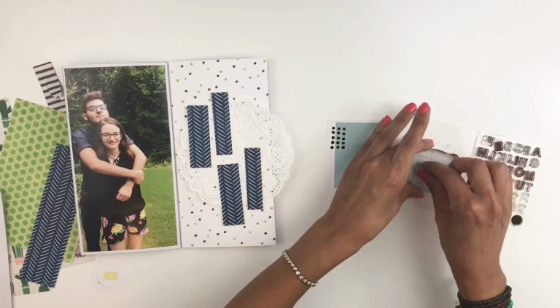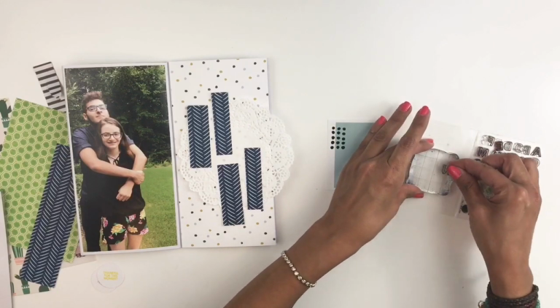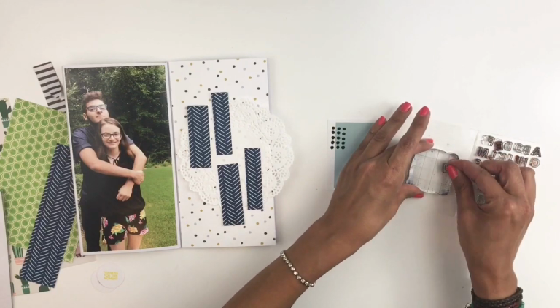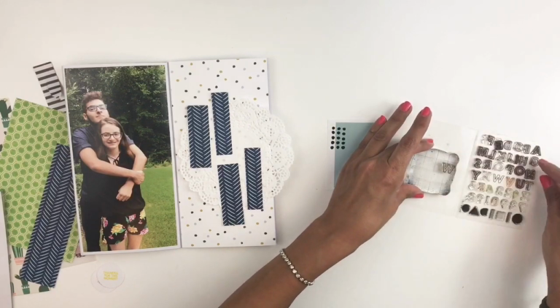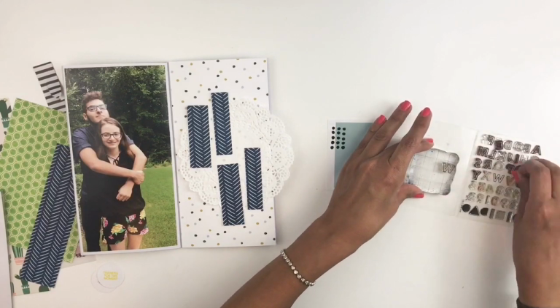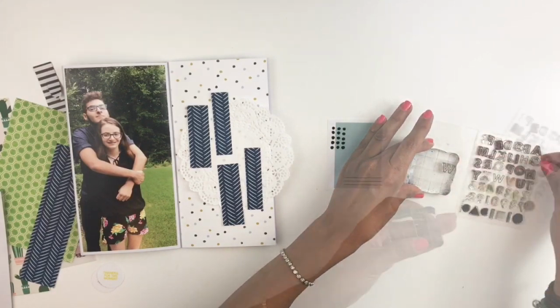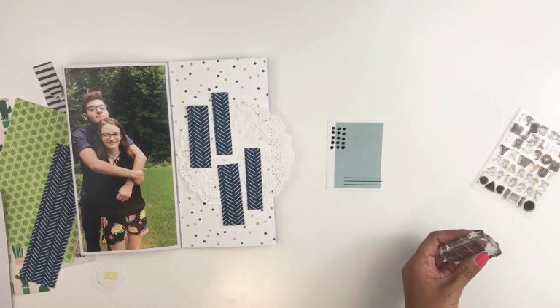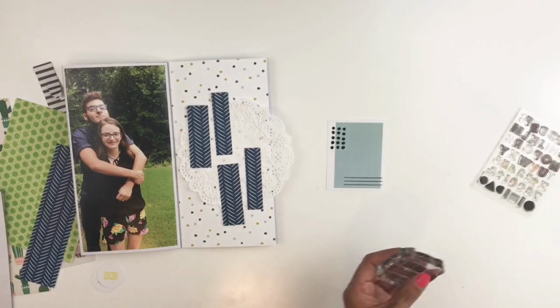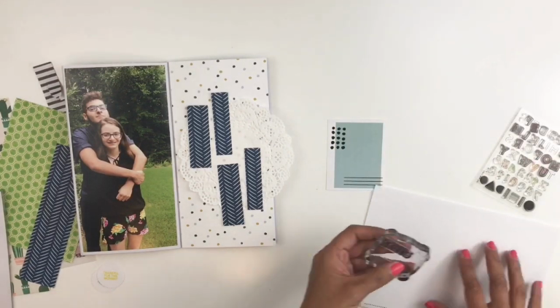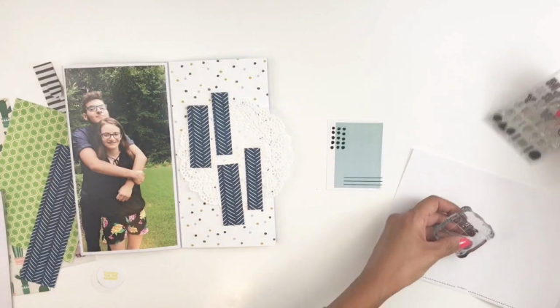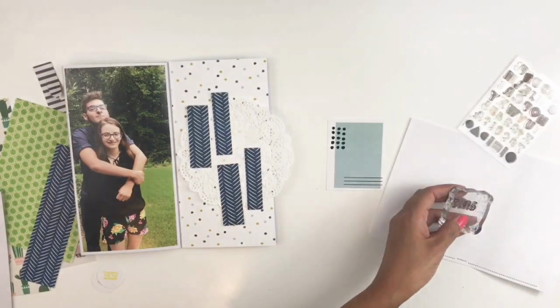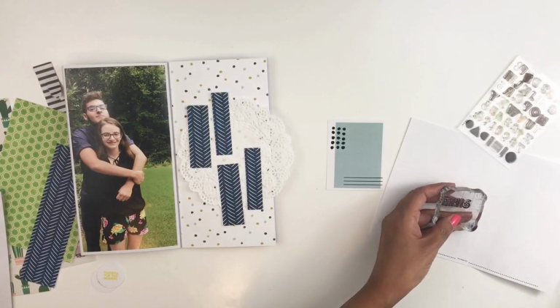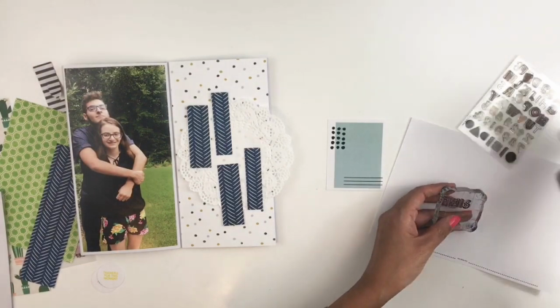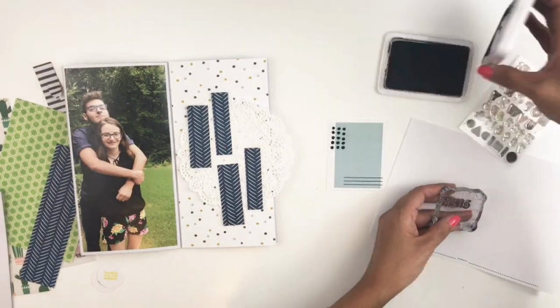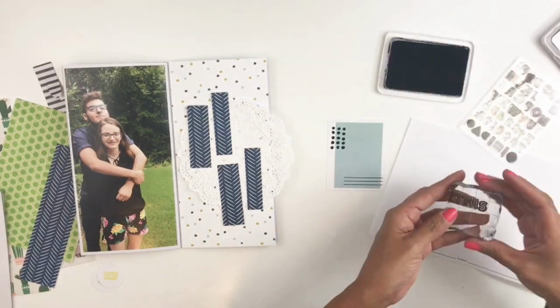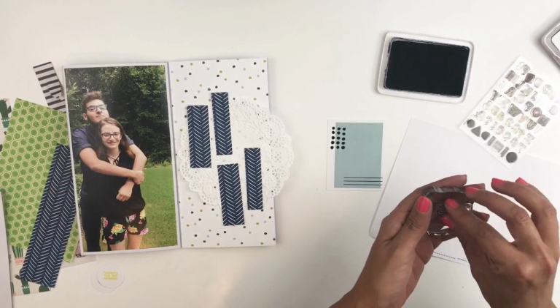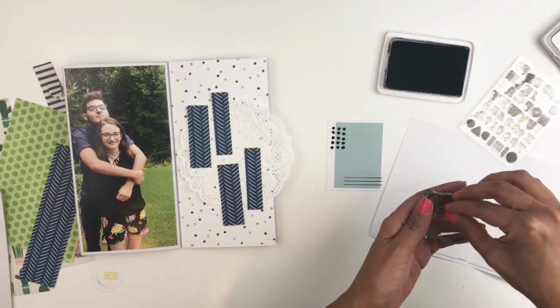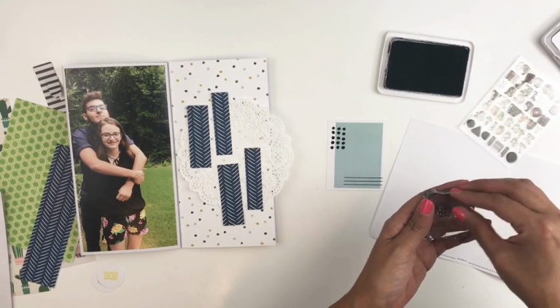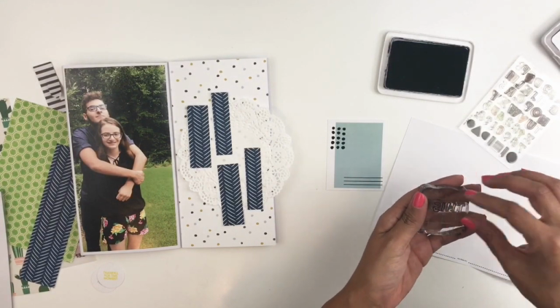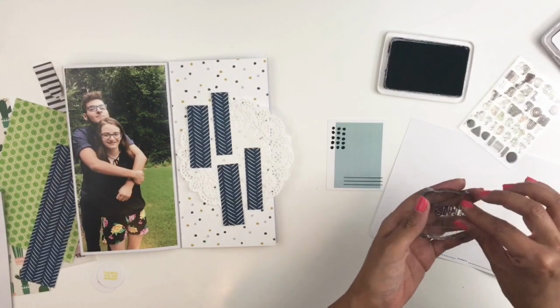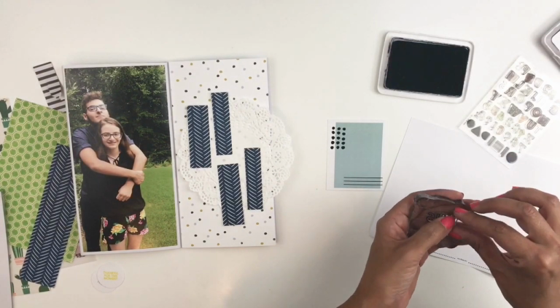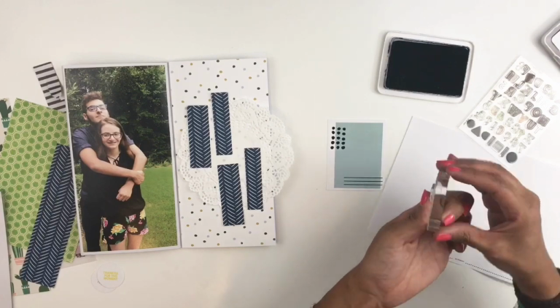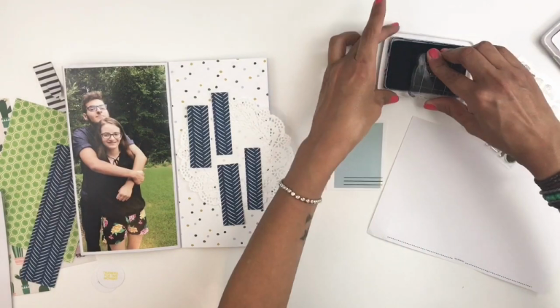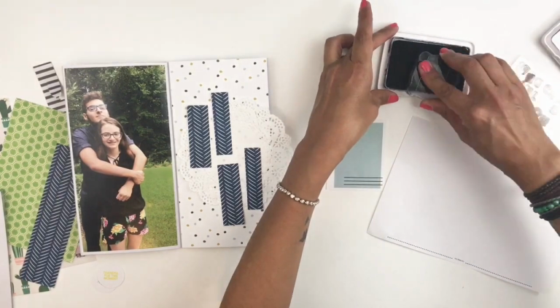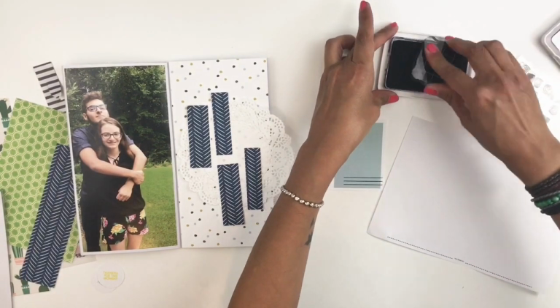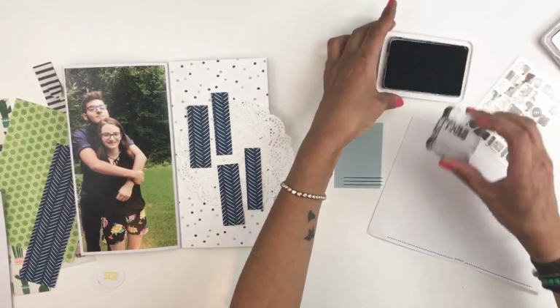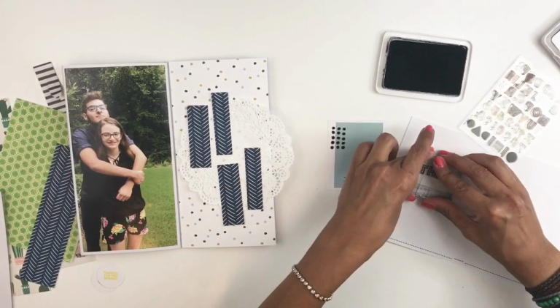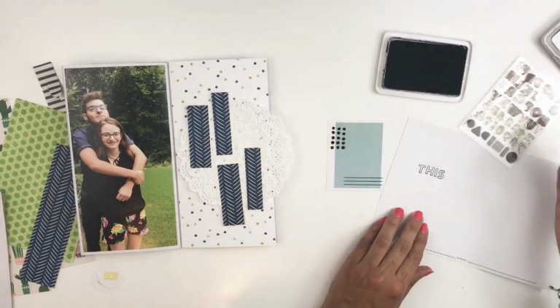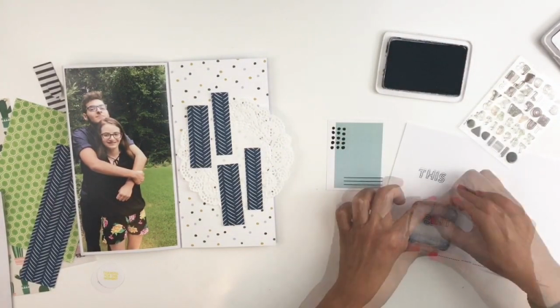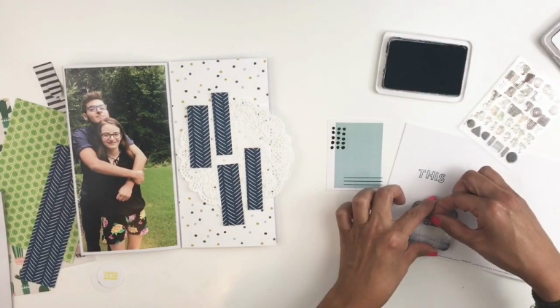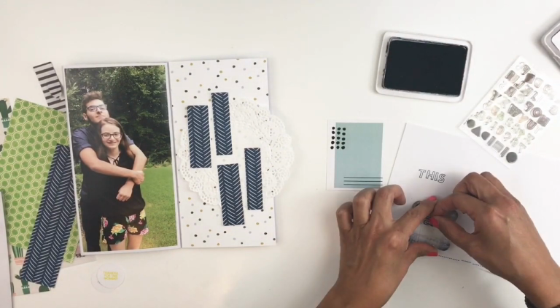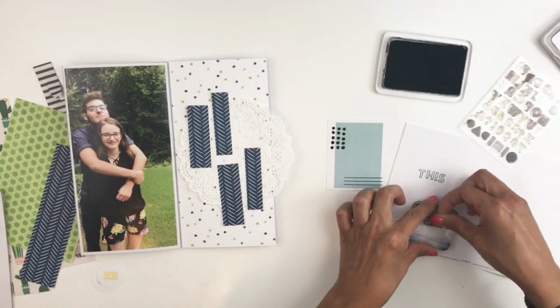I grabbed these Kelly Perky stamps. I usually use these in my Hobonichi because they're the perfect size, and obviously they're the perfect size to stamp in small spaces. So I'm just going to go ahead and stamp out 'this is what matters' on that little card.